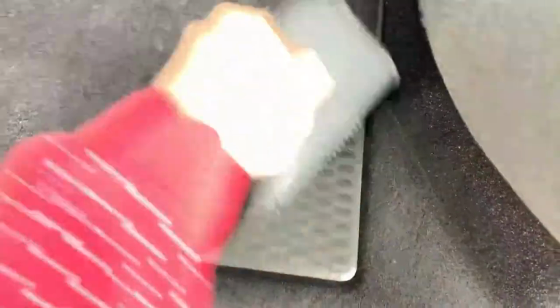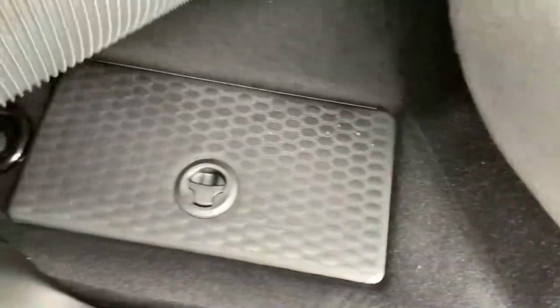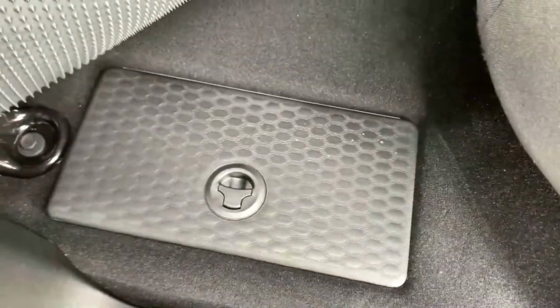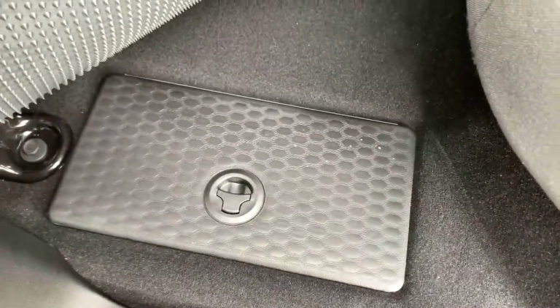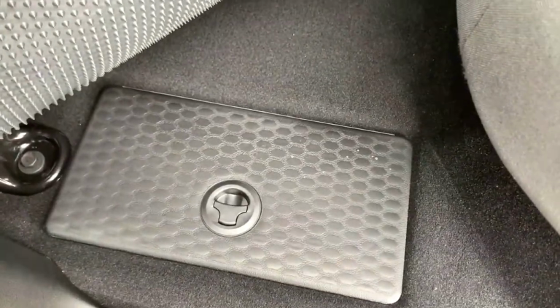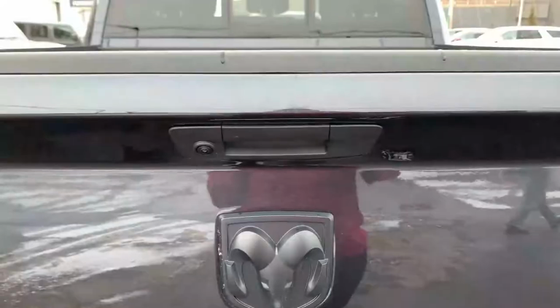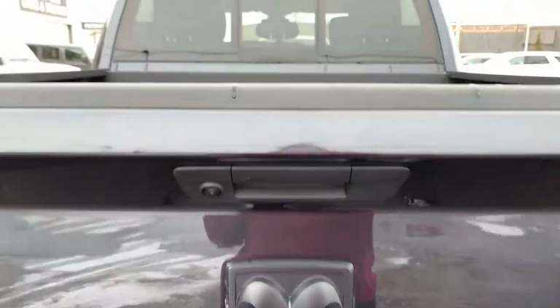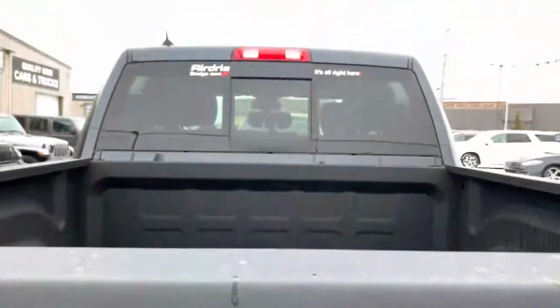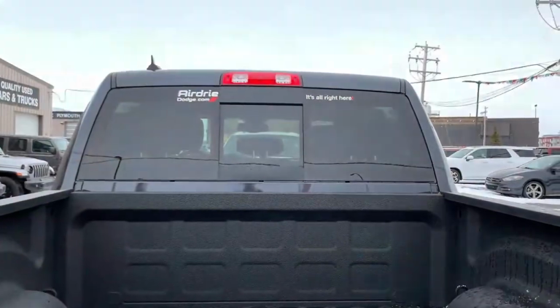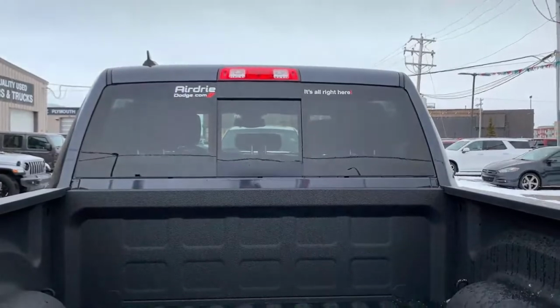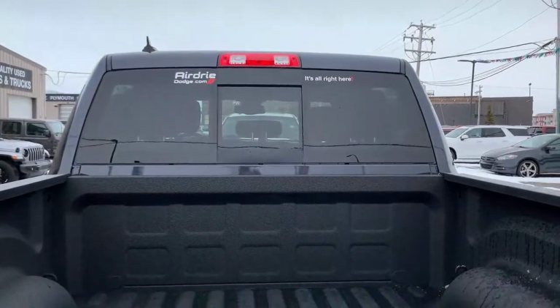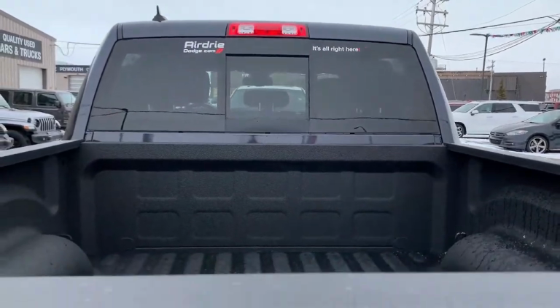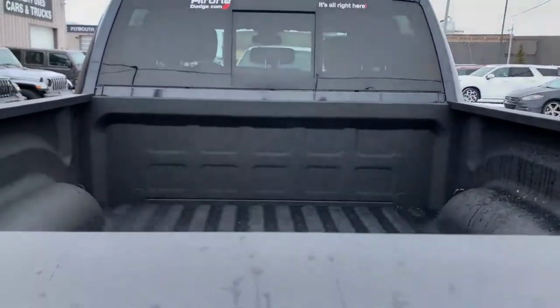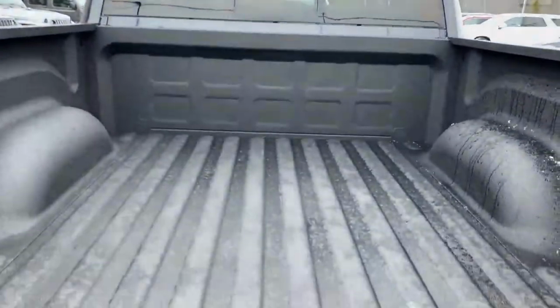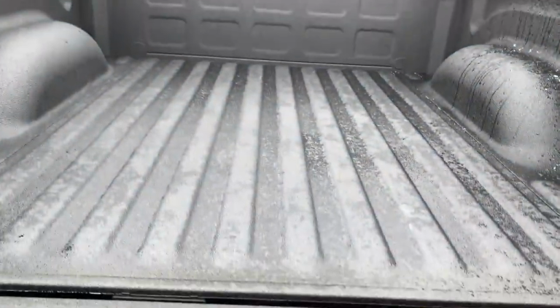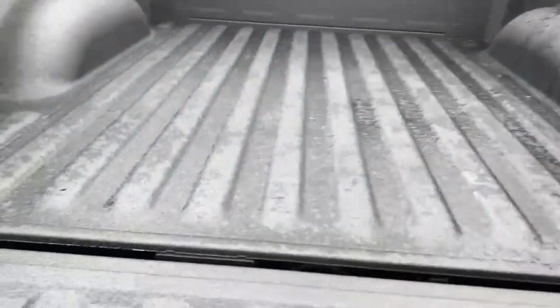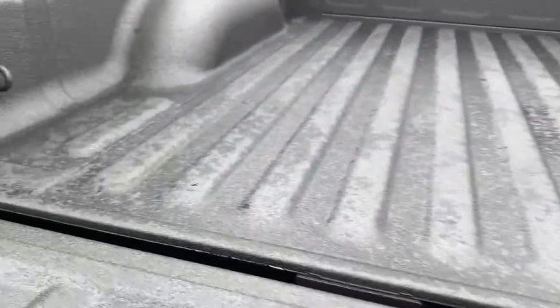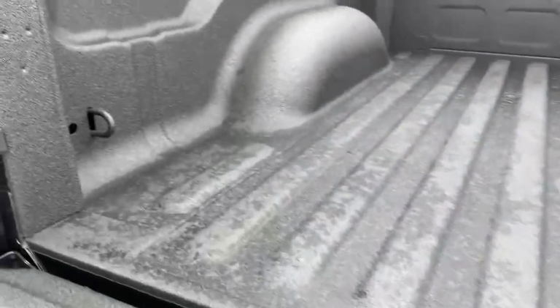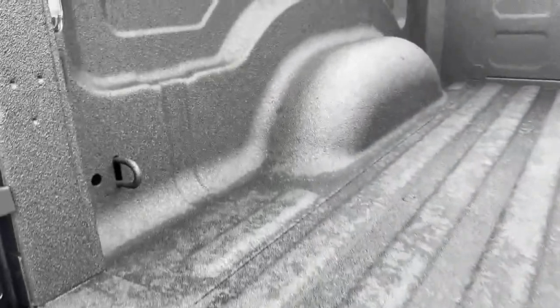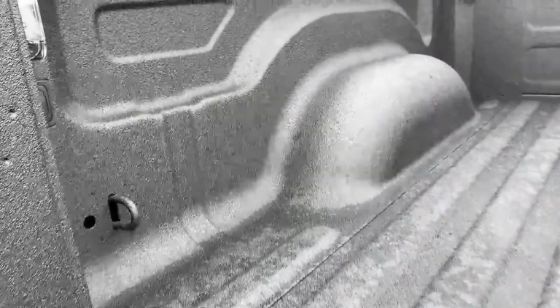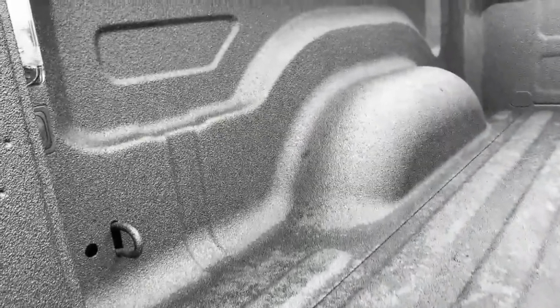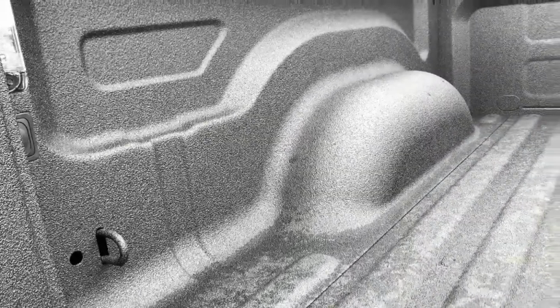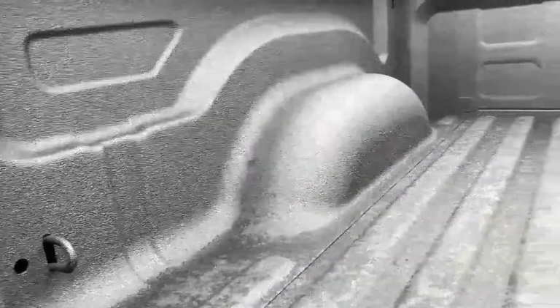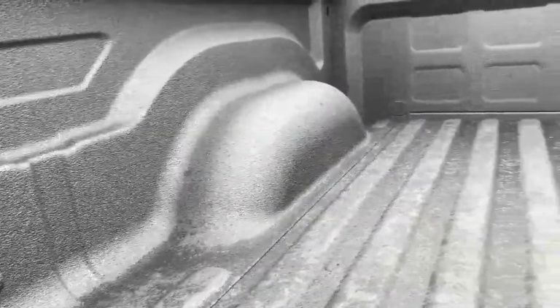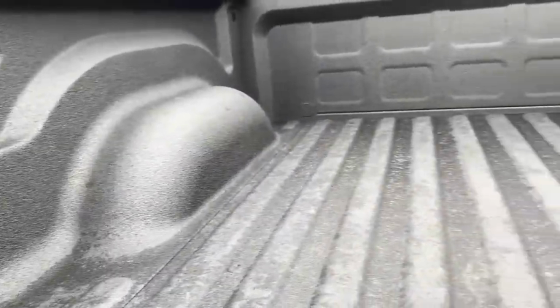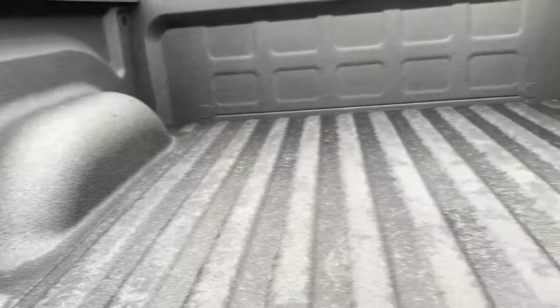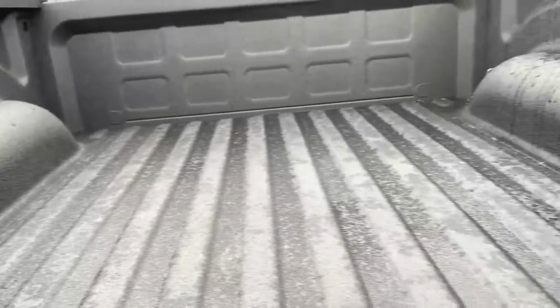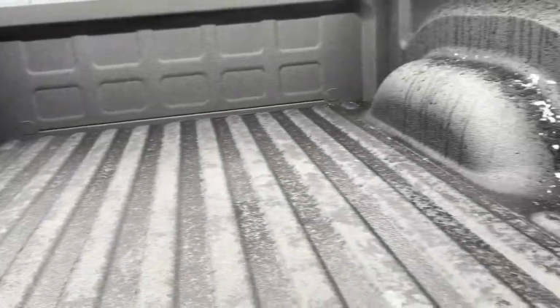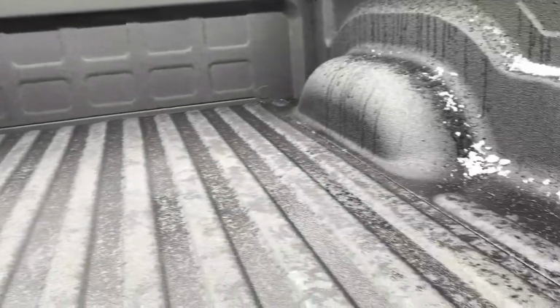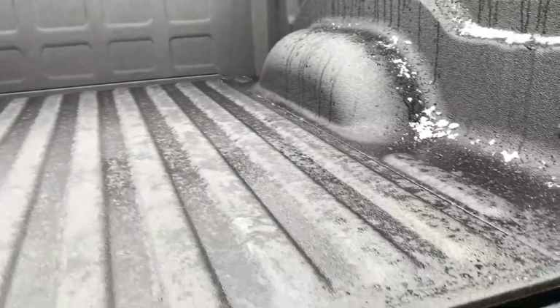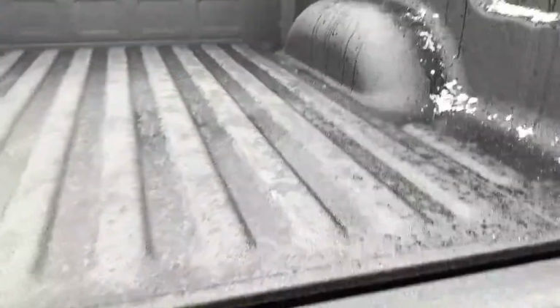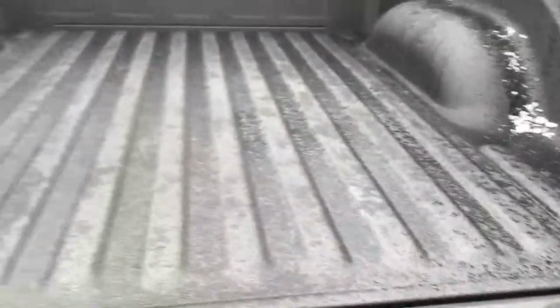The rear bench seat is one long seat and lifts up easily to reveal storage underneath, with bins beneath the feet as well. In the bed, it is lined for added durability, with tie-down hooks in the four corners, and it's illuminated back here too.